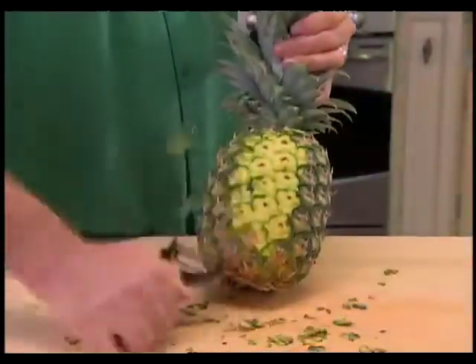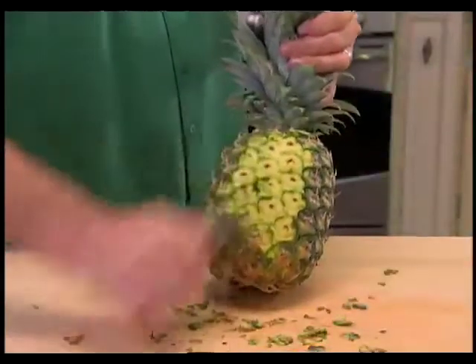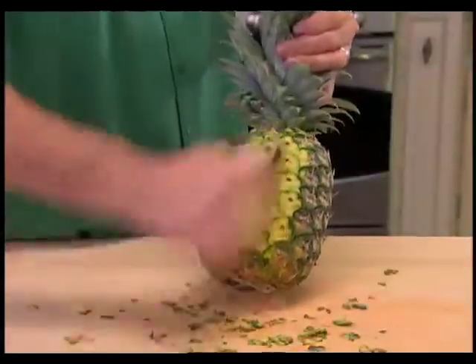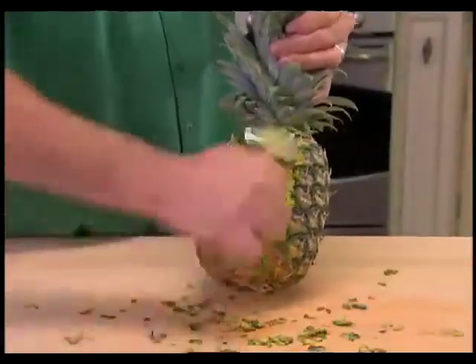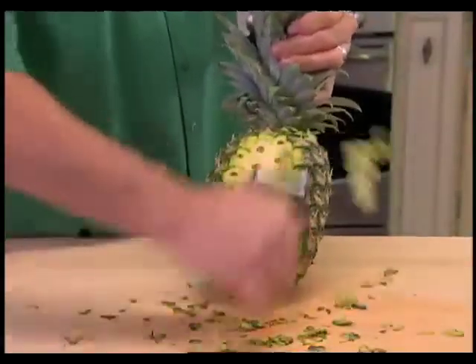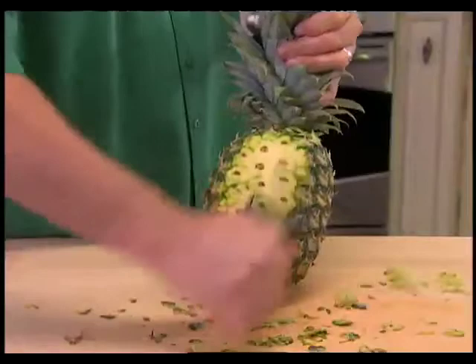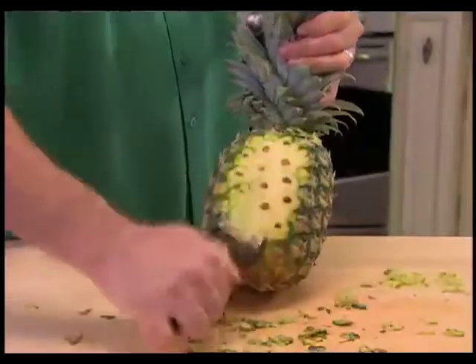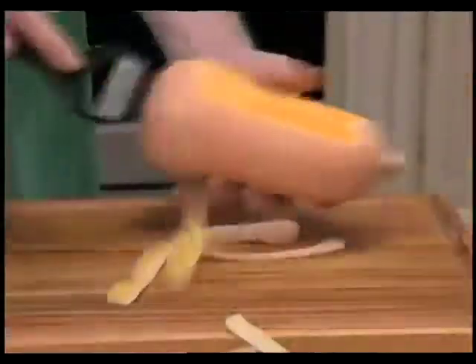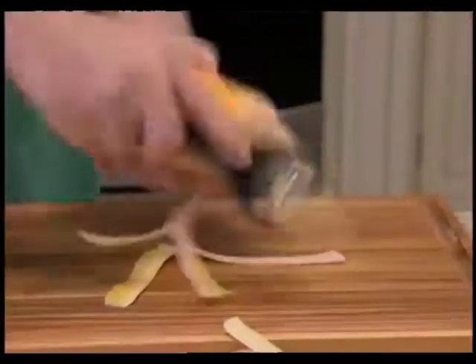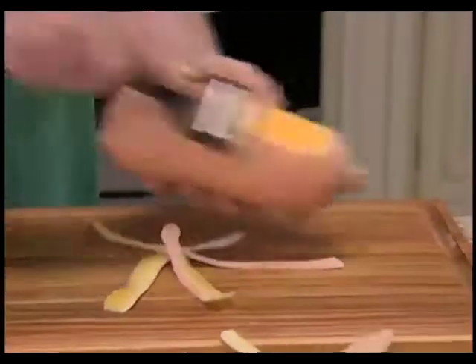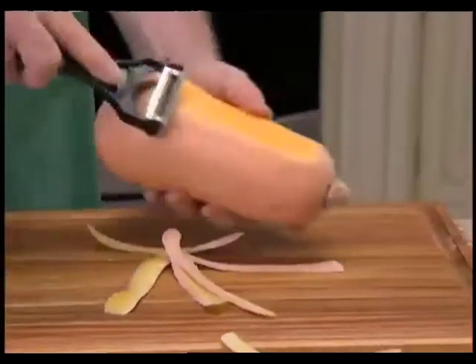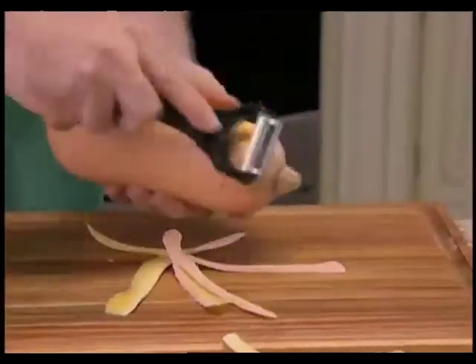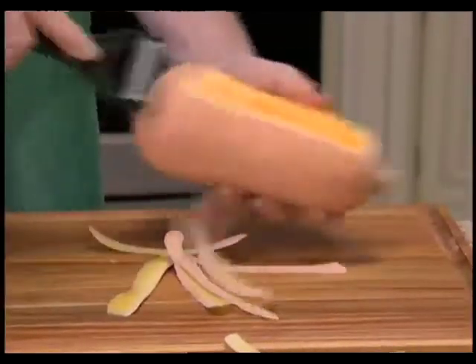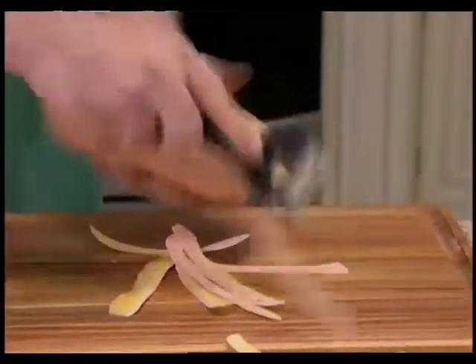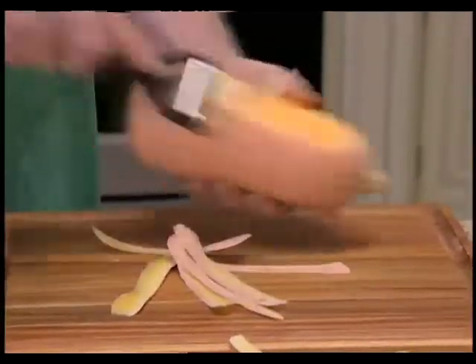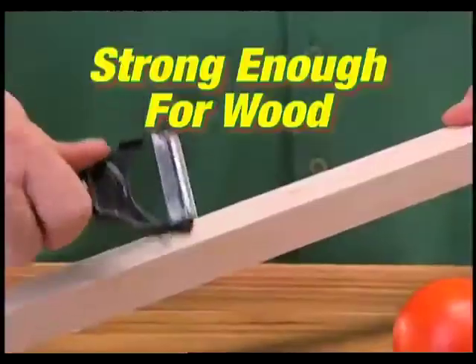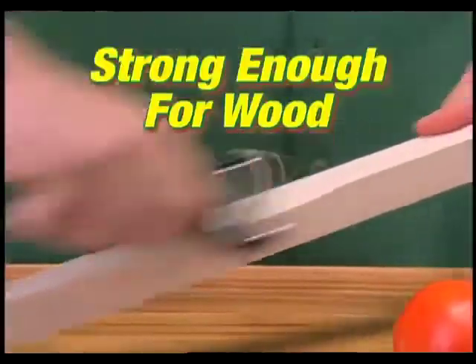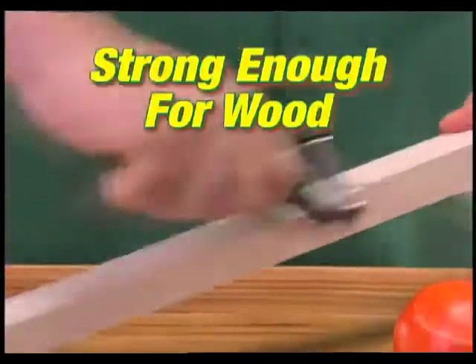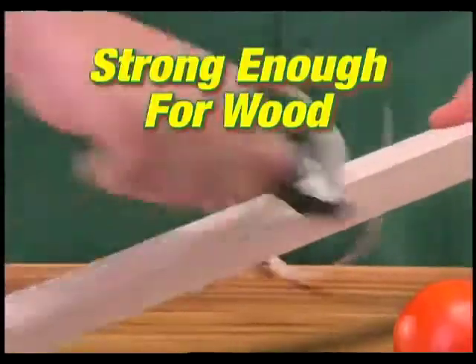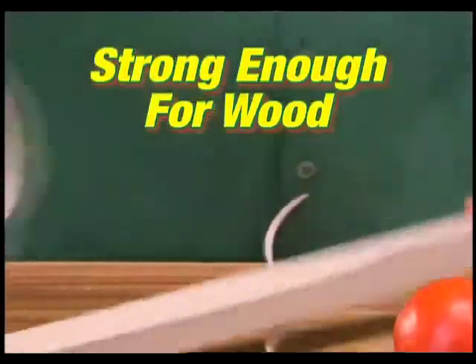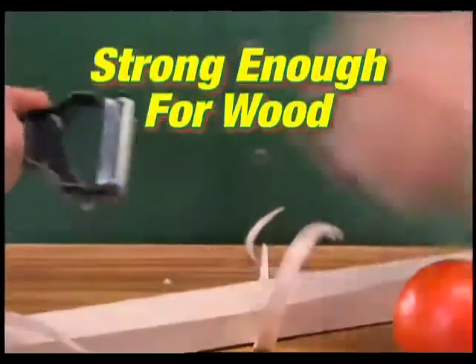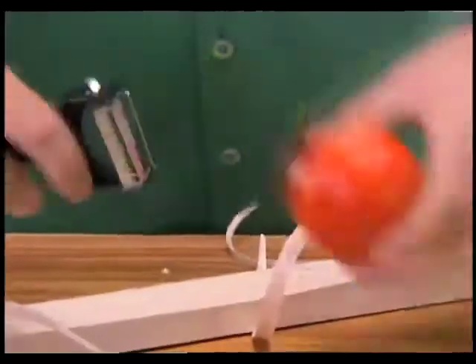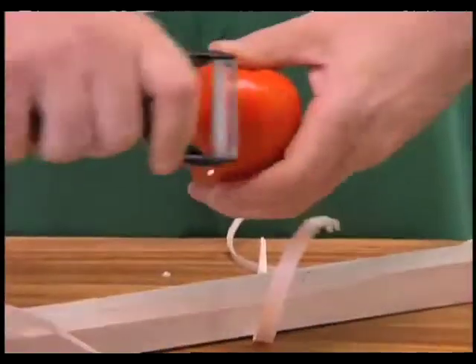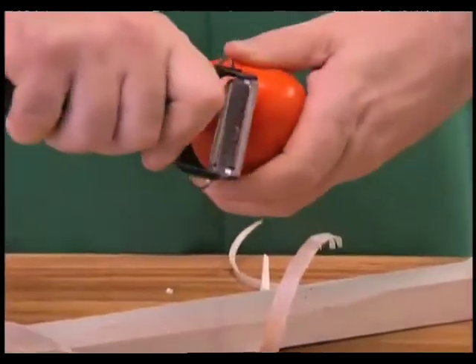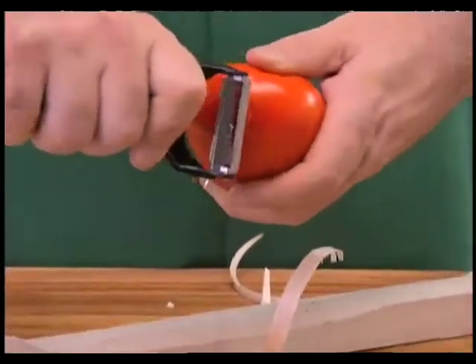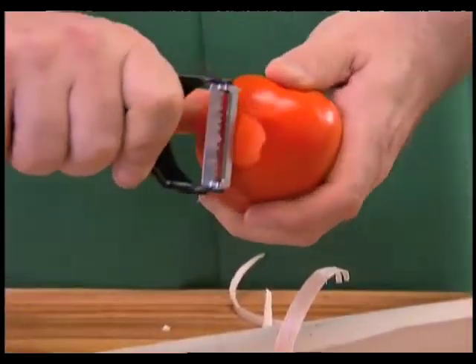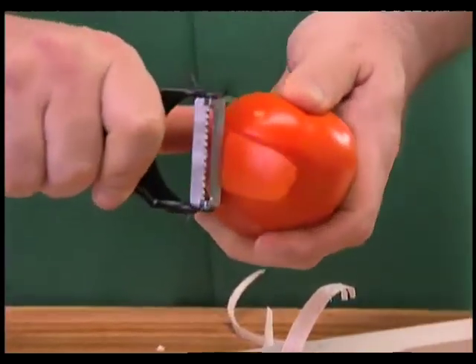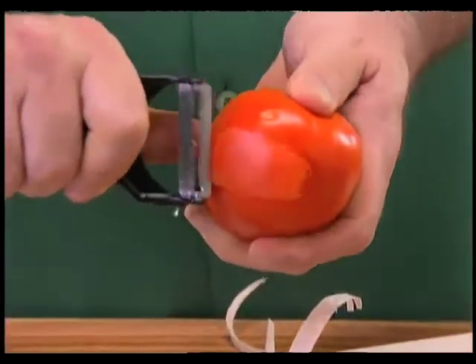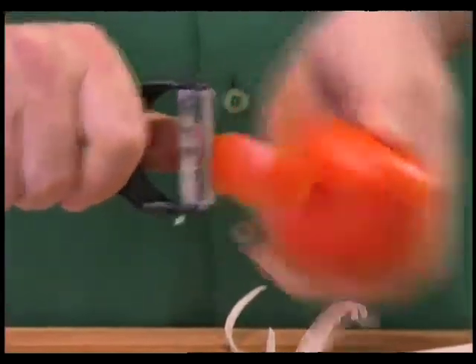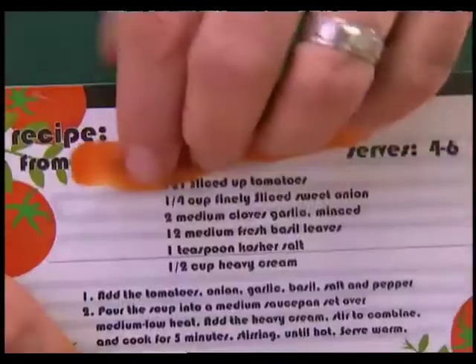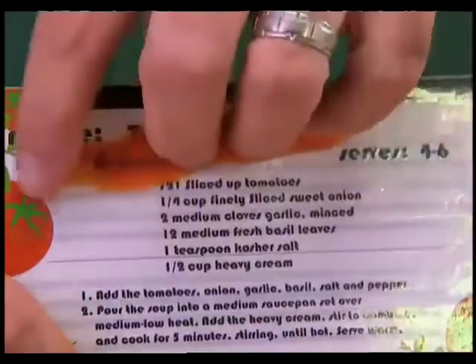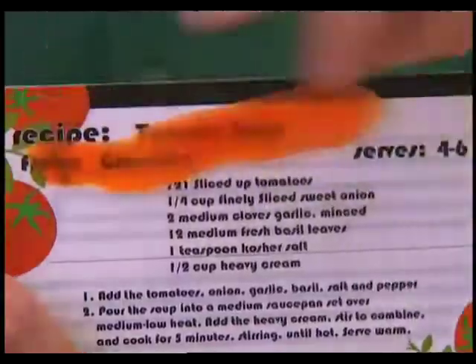So strong, they can peel the skin of this pineapple. Even butternut squash is no match for the Miracle Peeler. Guaranteed to never dull, tough enough to cut wood, yet precise enough to peel tomato skin so thin you can read through it.